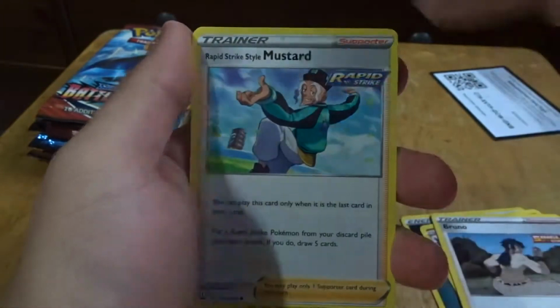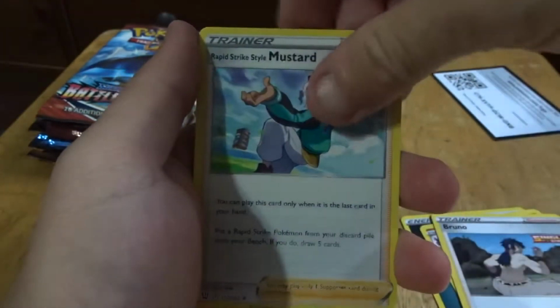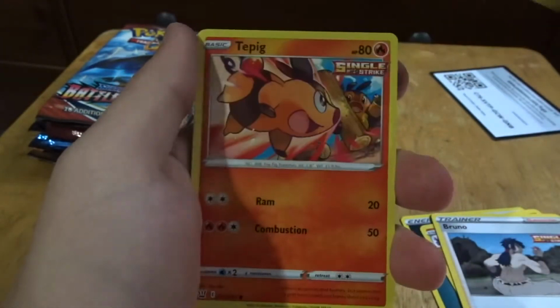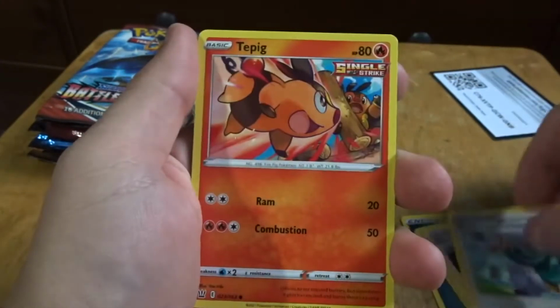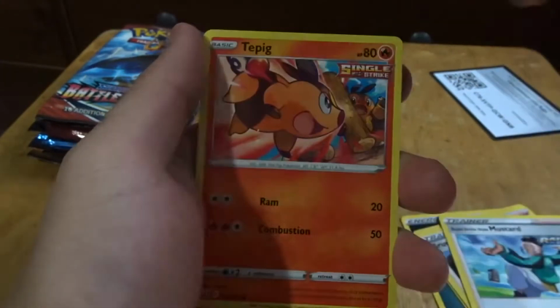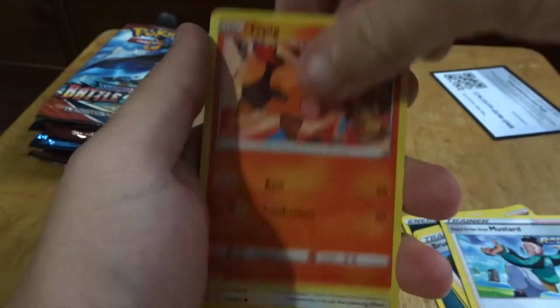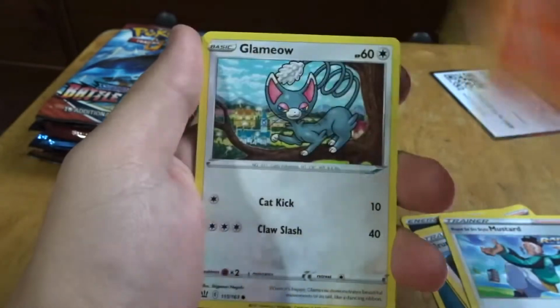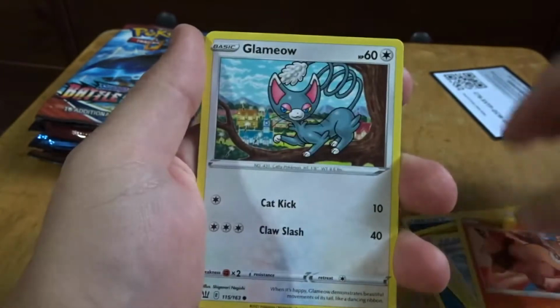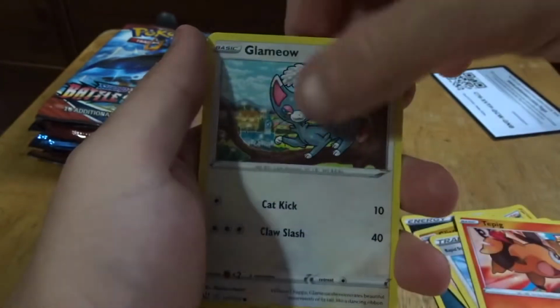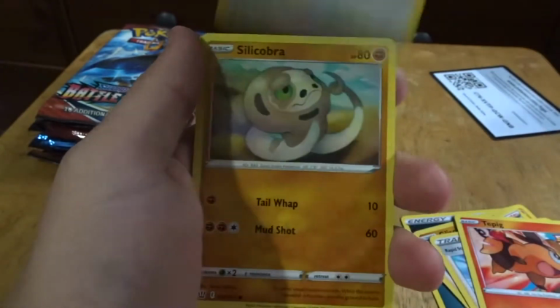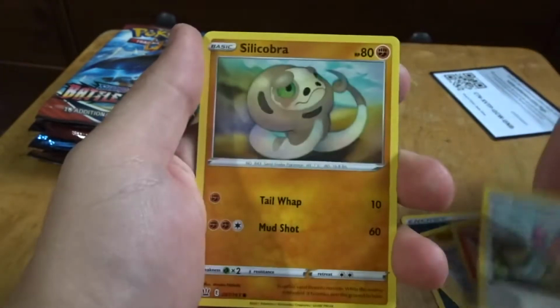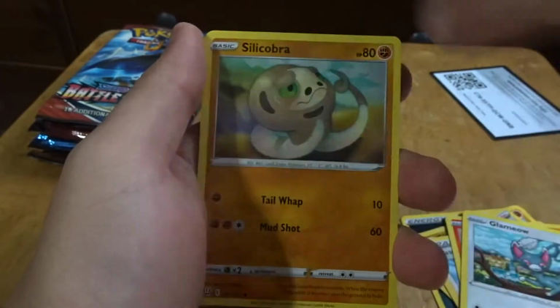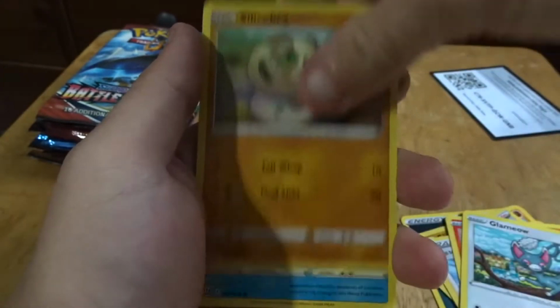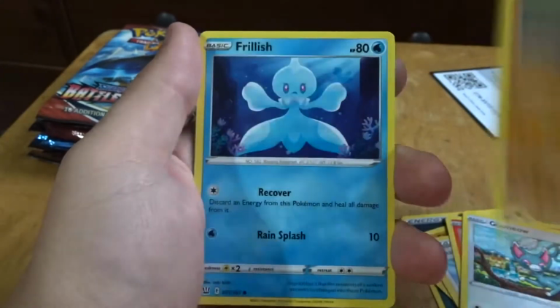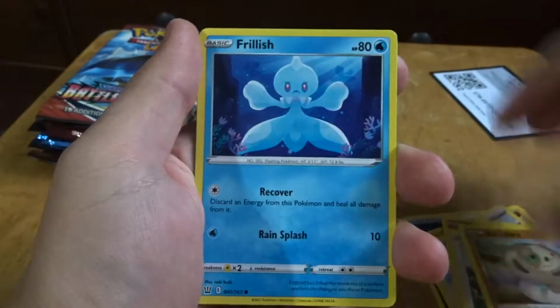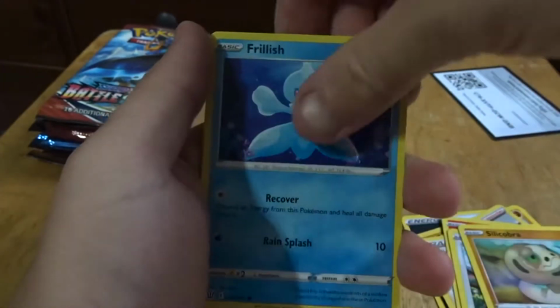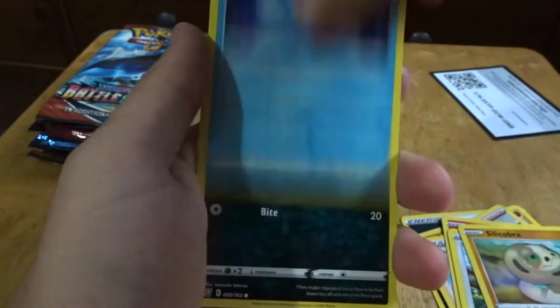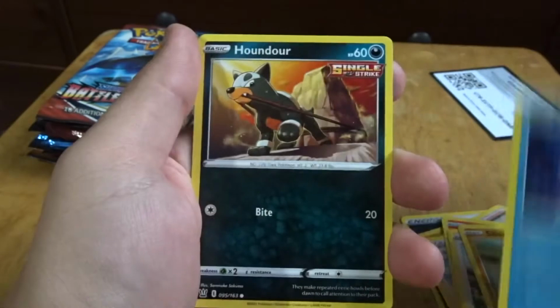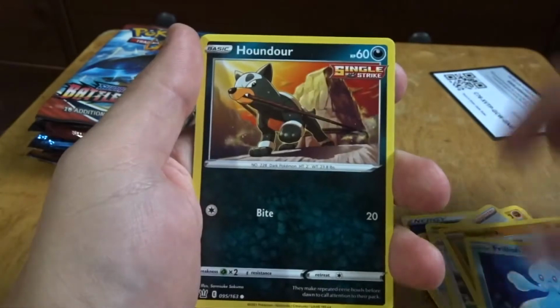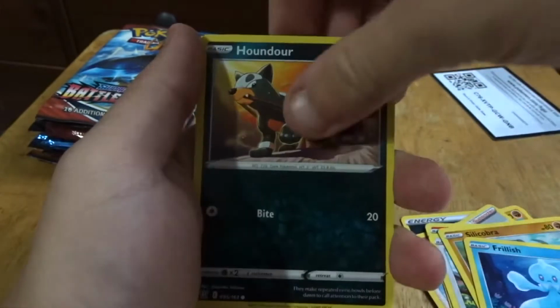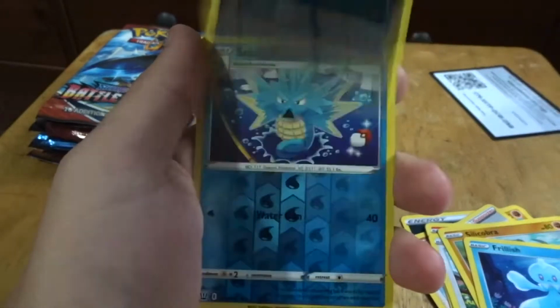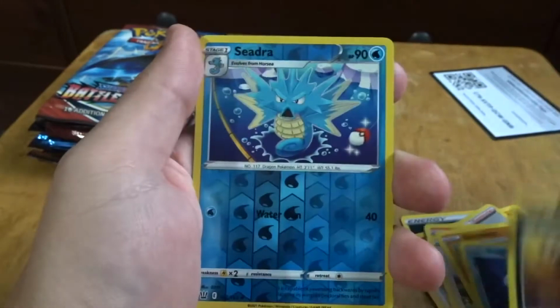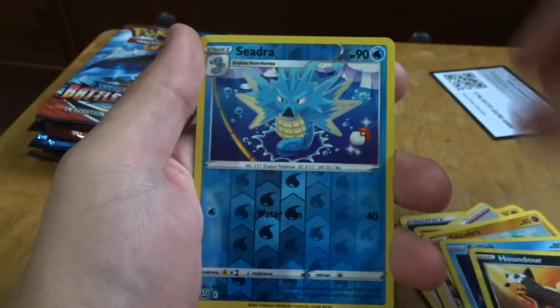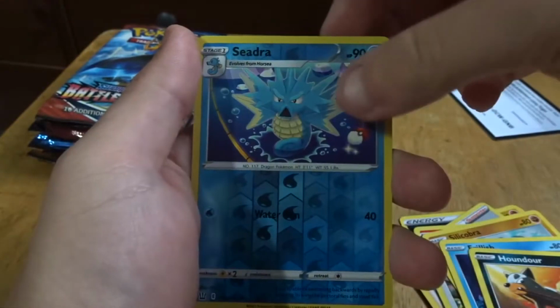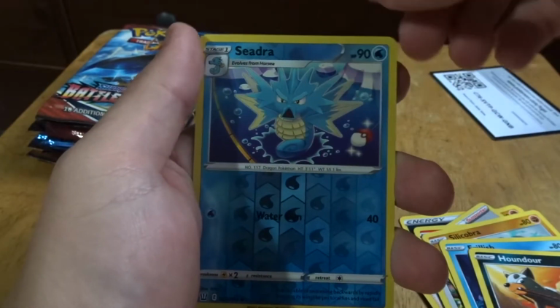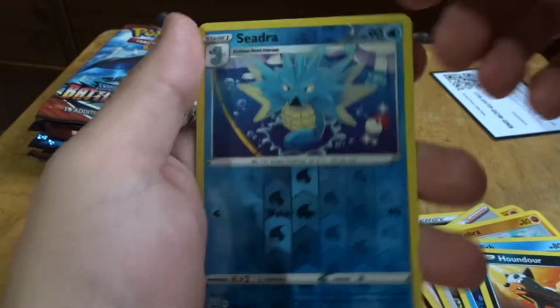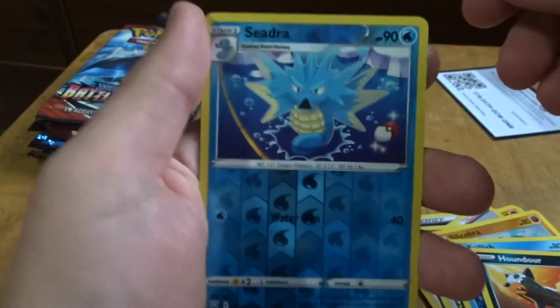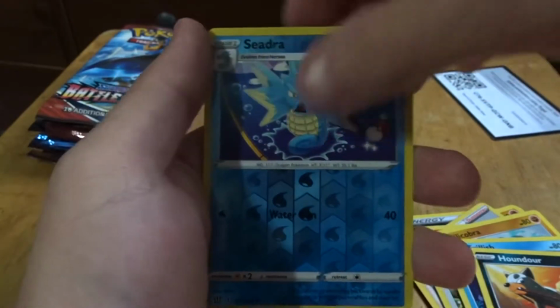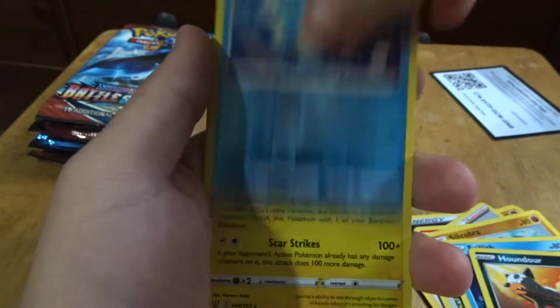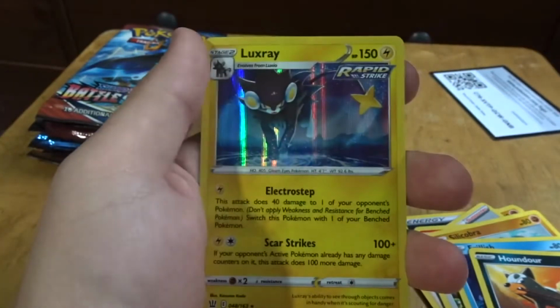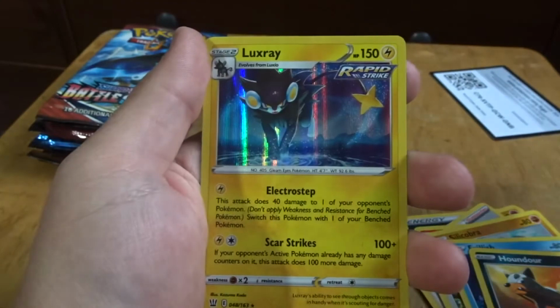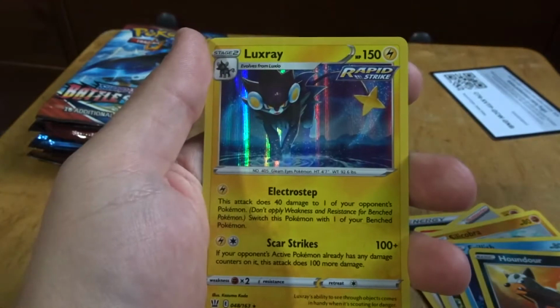Mustard, T-Pig, Glameow, Cobra, Frillish, Pandora, oh that's a nice Seedra, and Luxray.